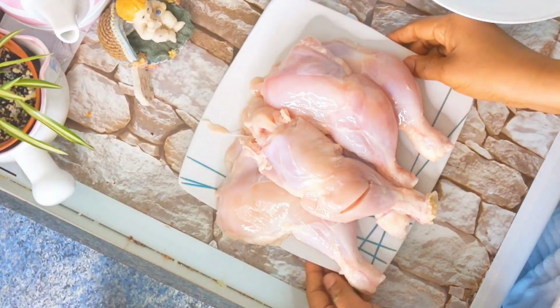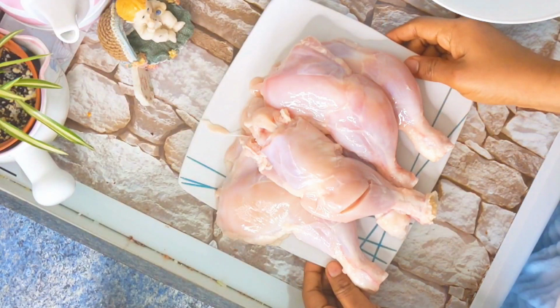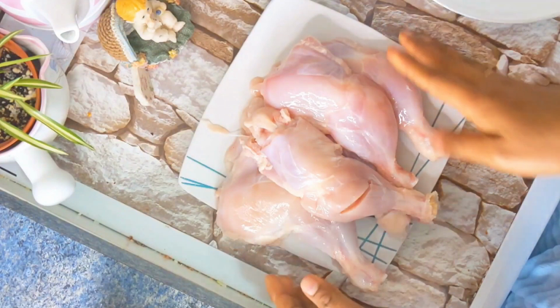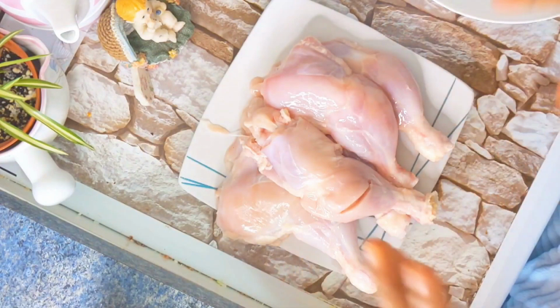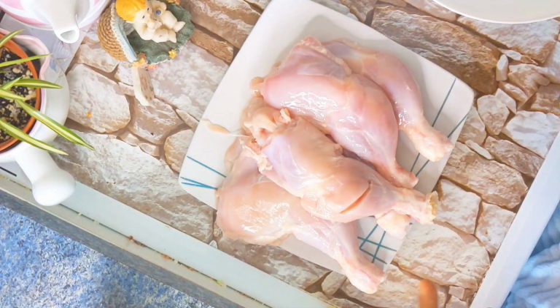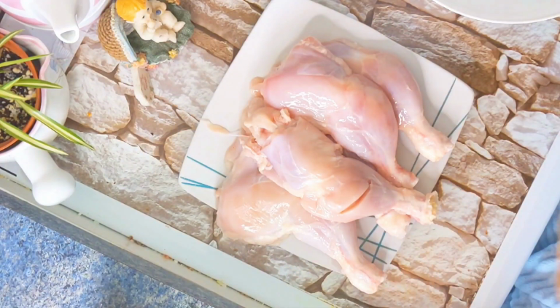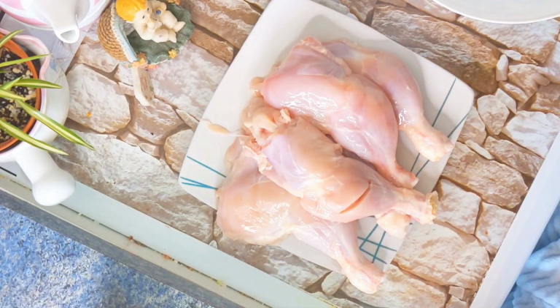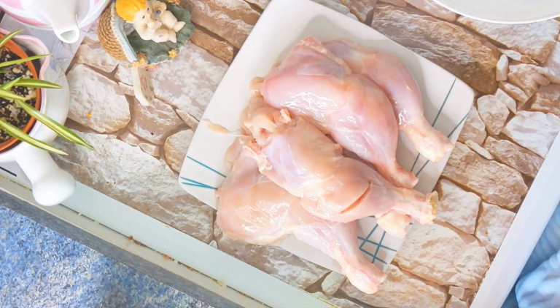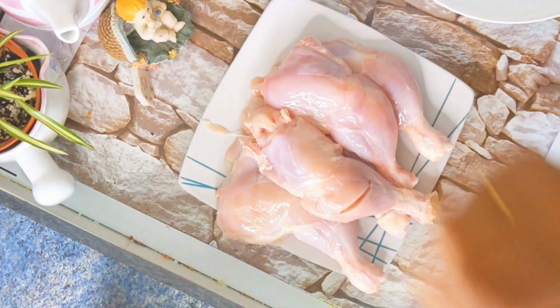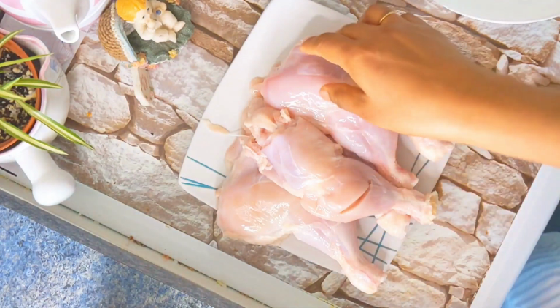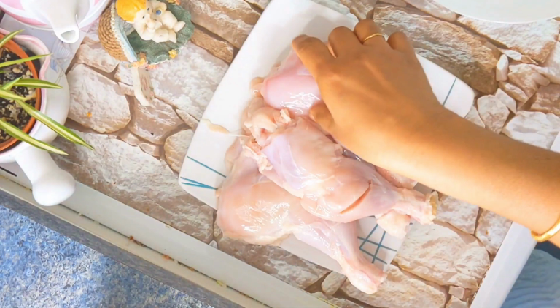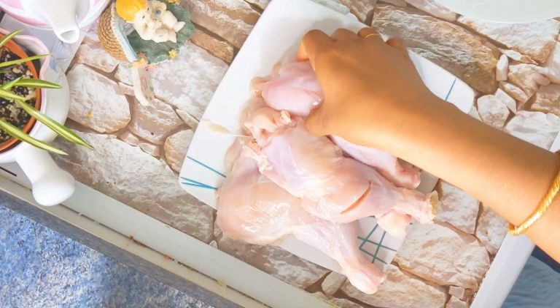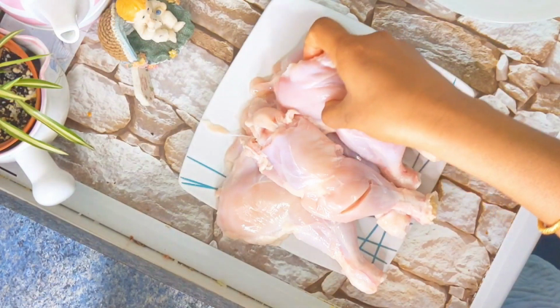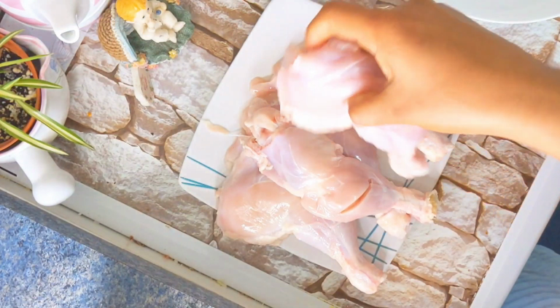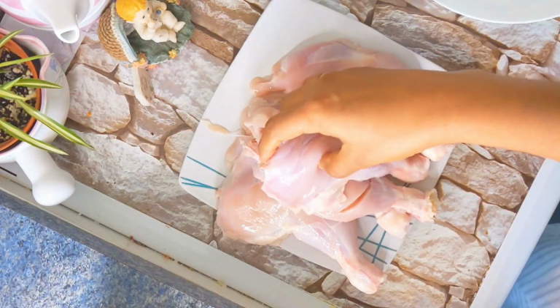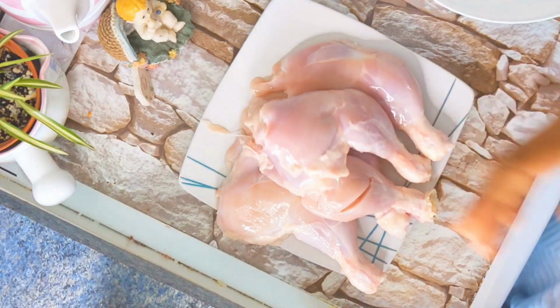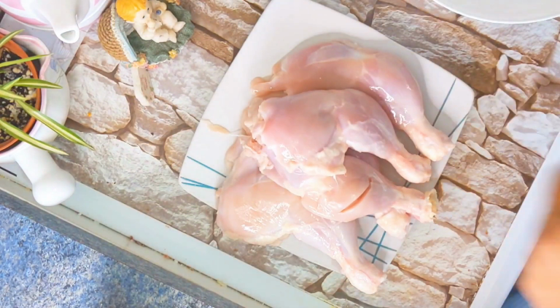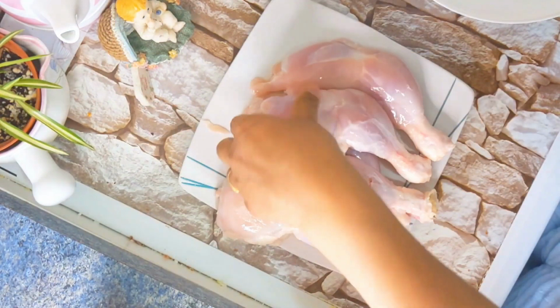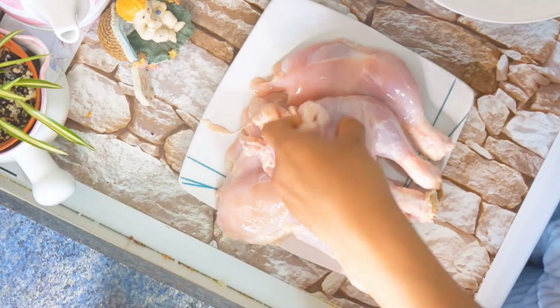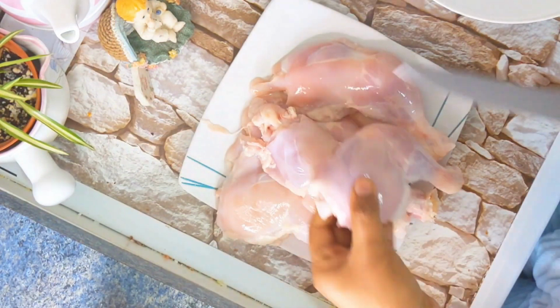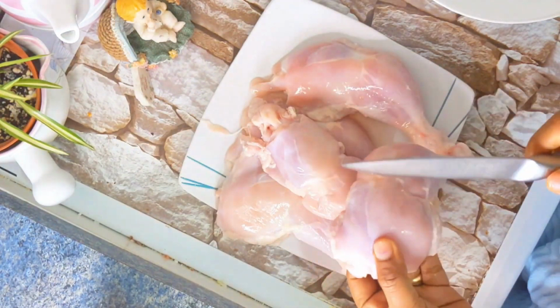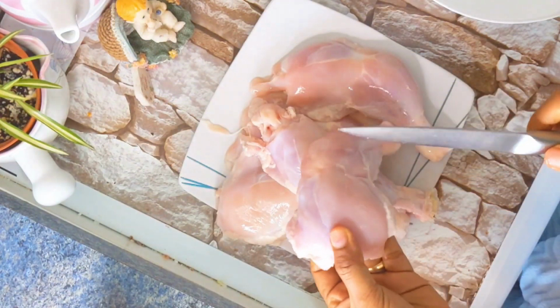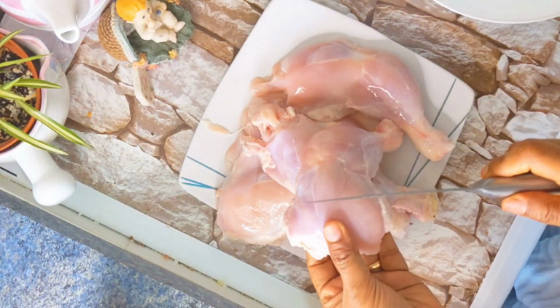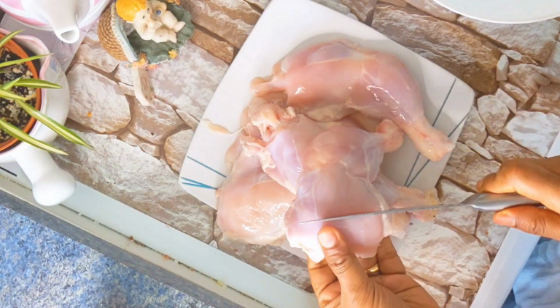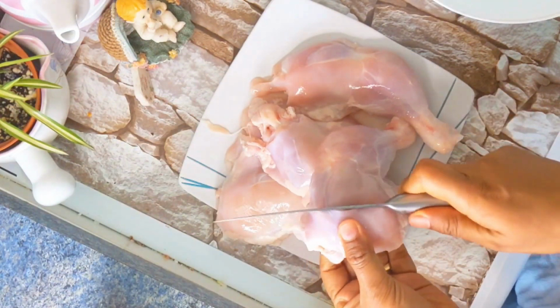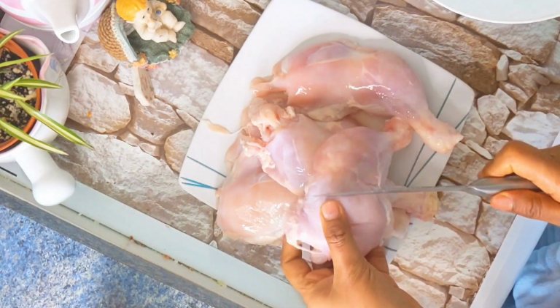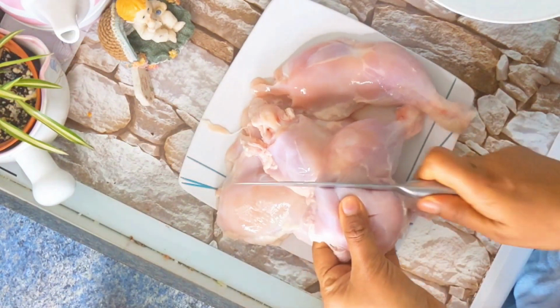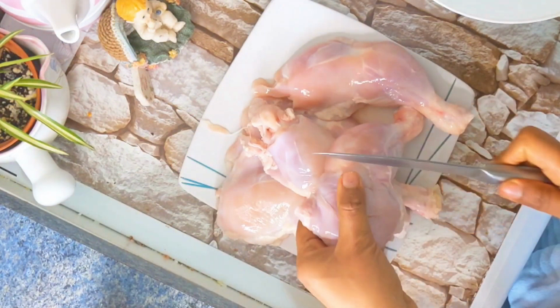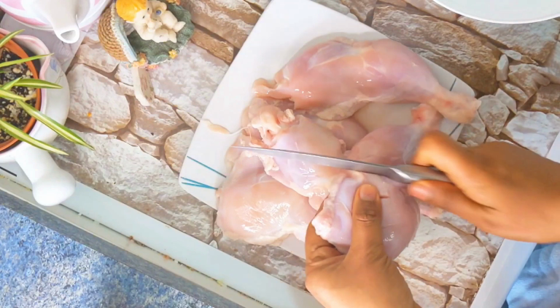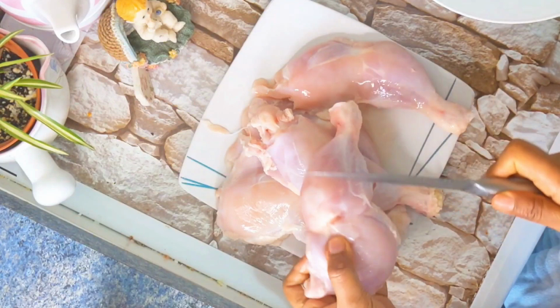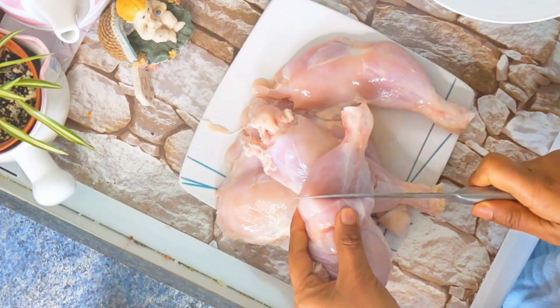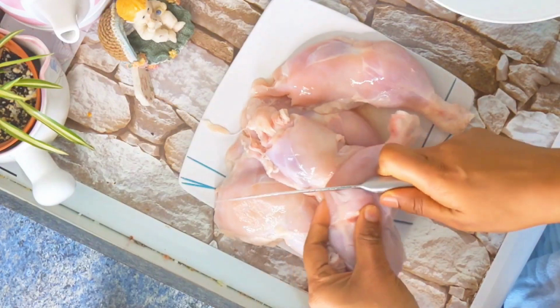I am making an orange piece of chicken leg. I have made an orange piece of chicken. I am using the meat and making it.